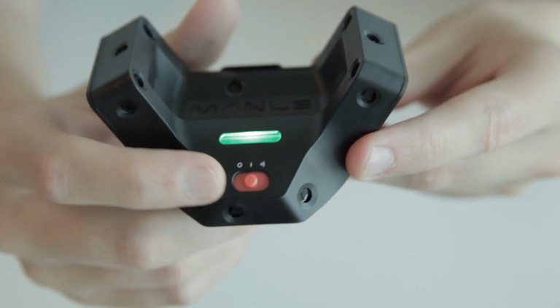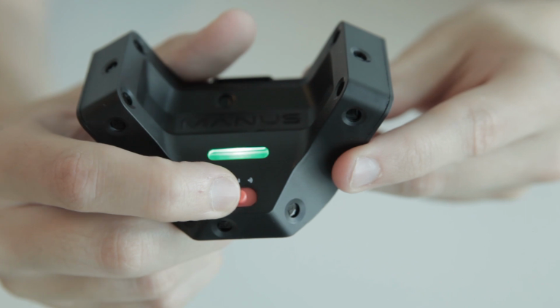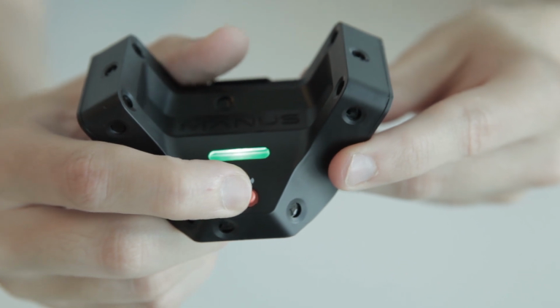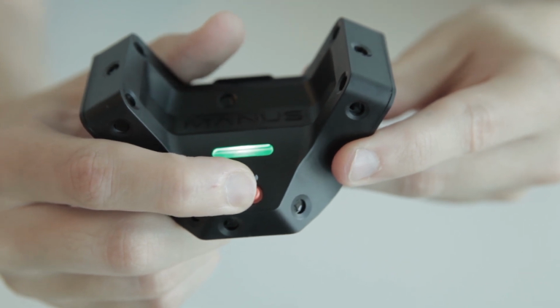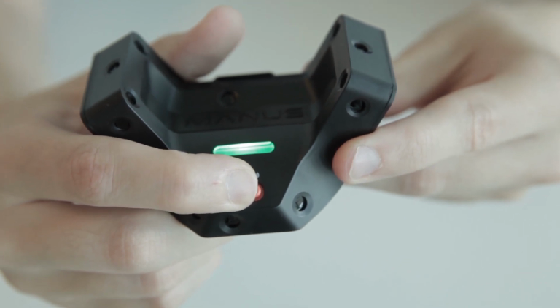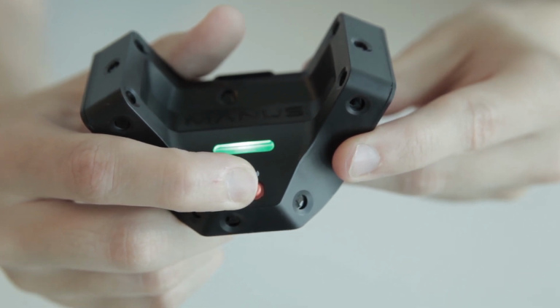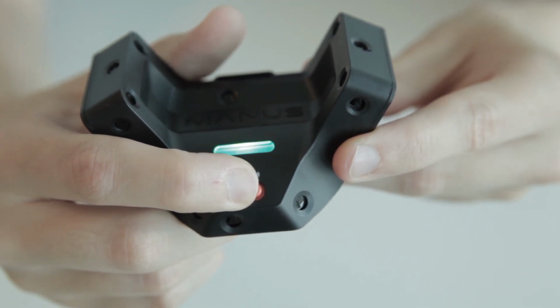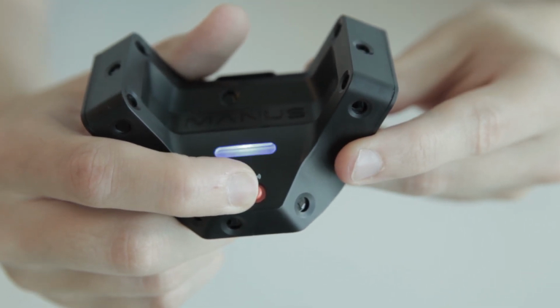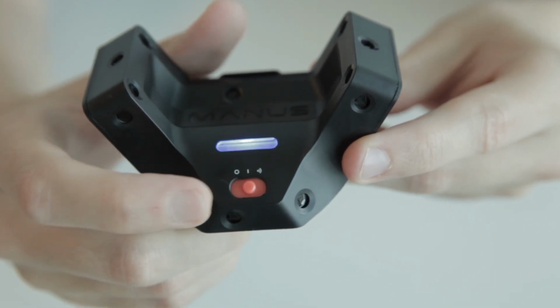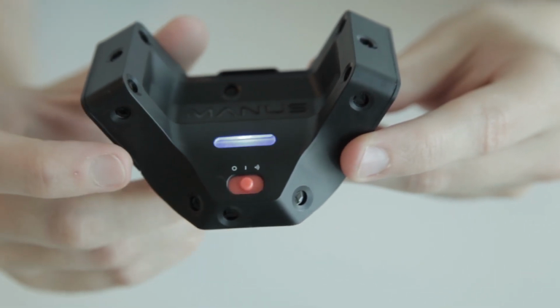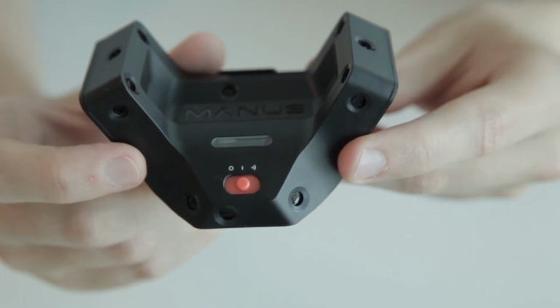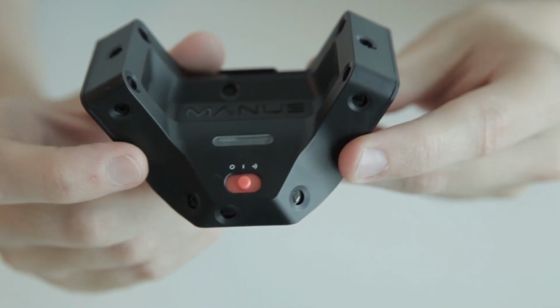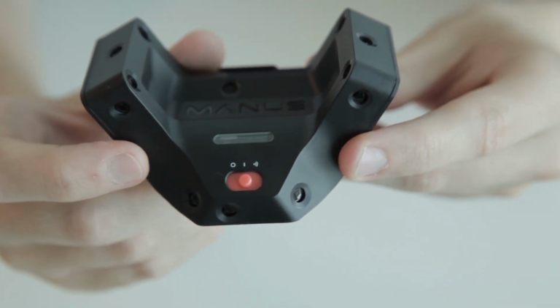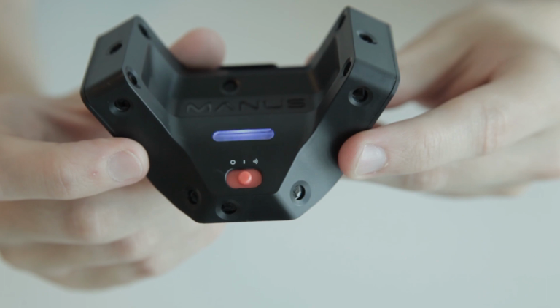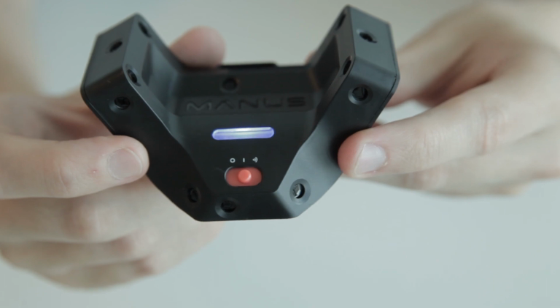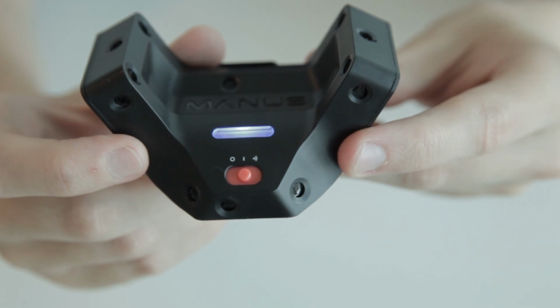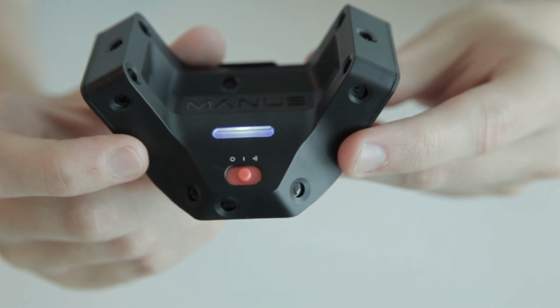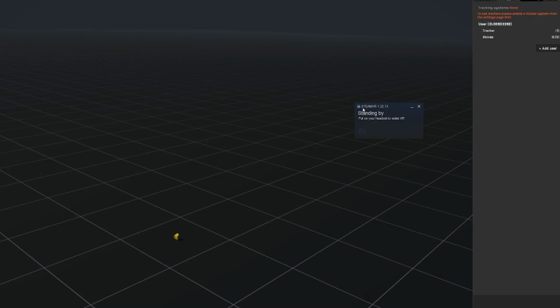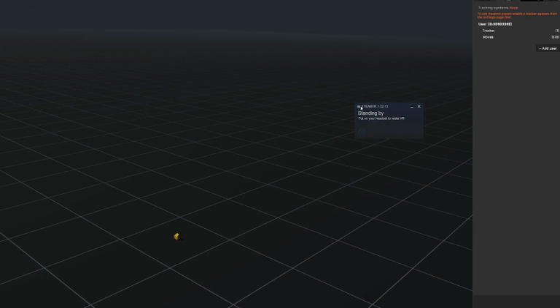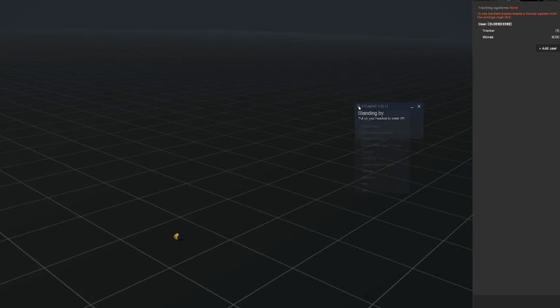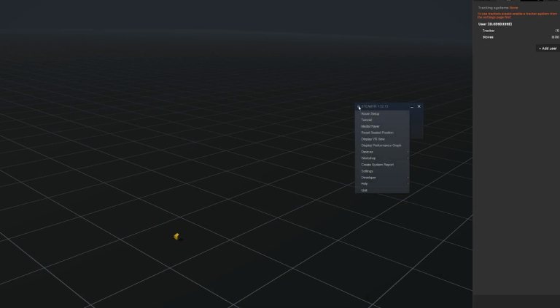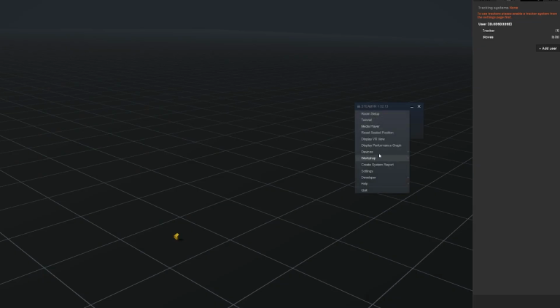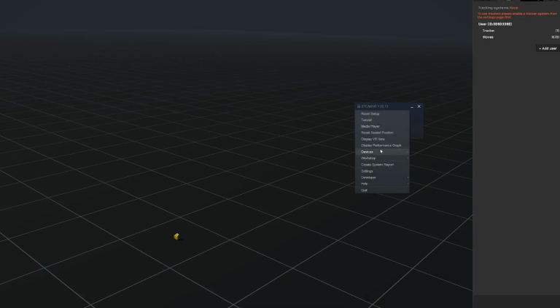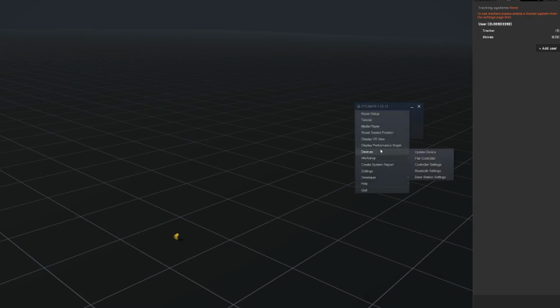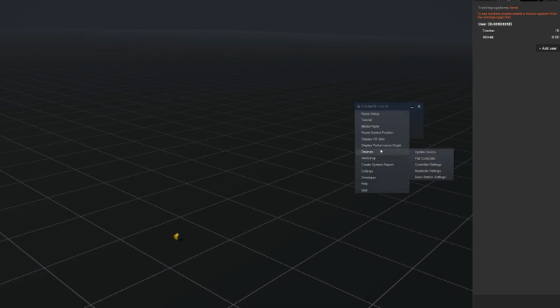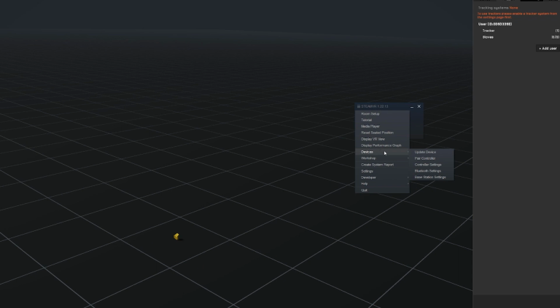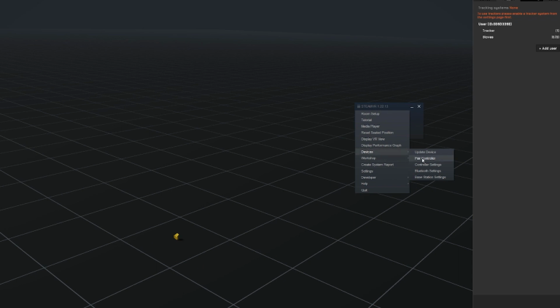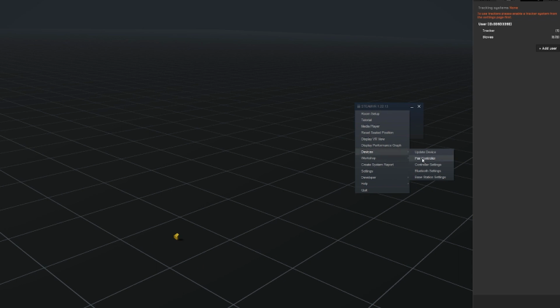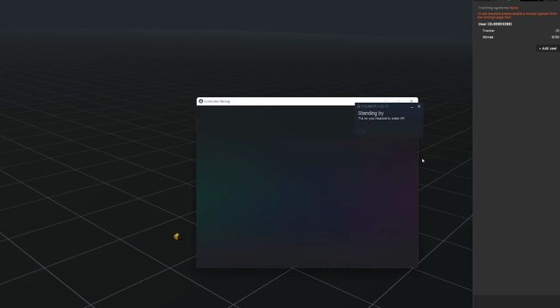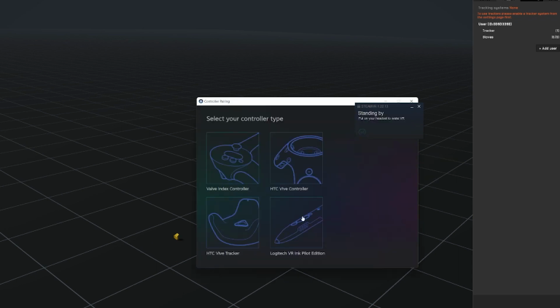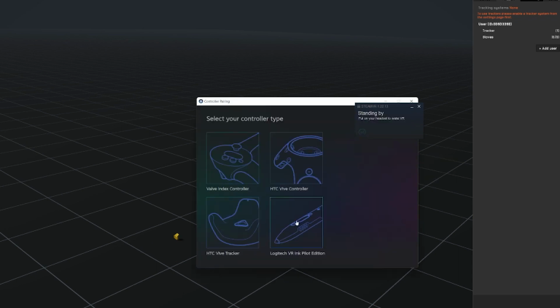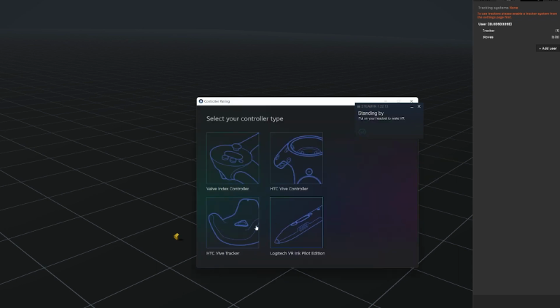To go into pairing mode, hold the switch on the right until the light of the tracker changes to blinking blue. To pair the tracker, open the SteamVR dashboard, go to Devices, Pair Controller, and choose the tracker.